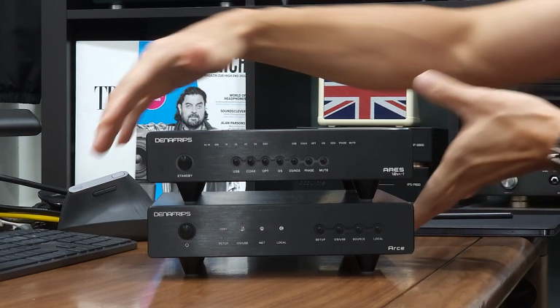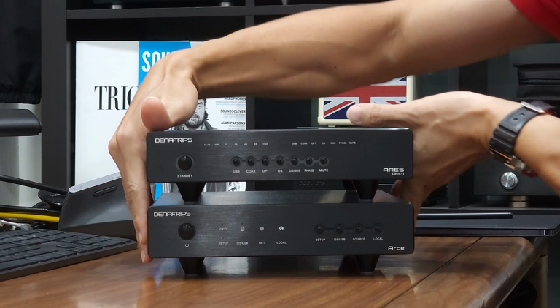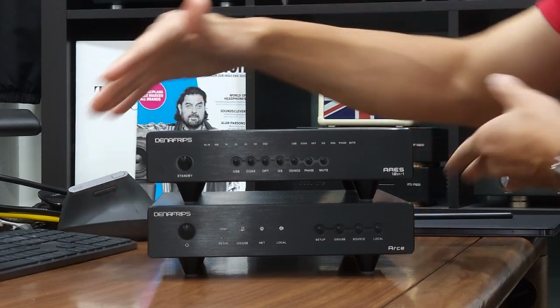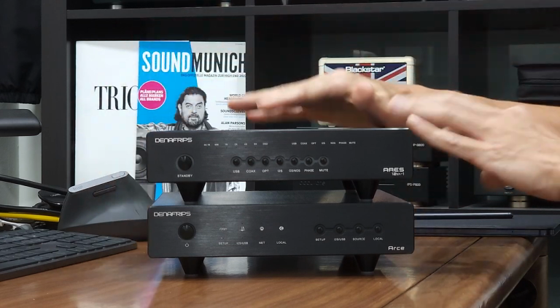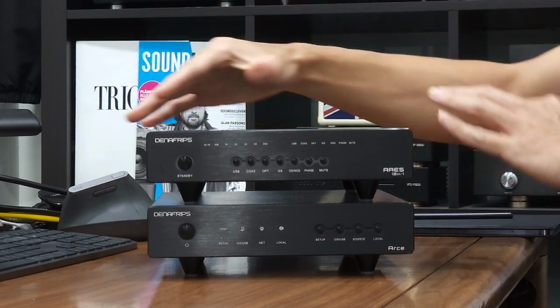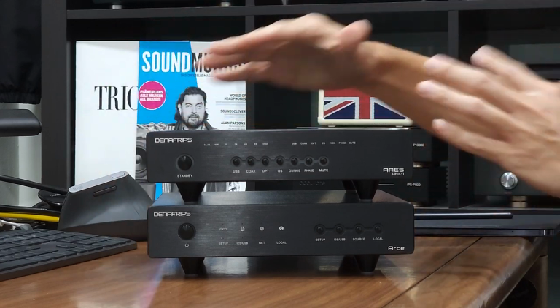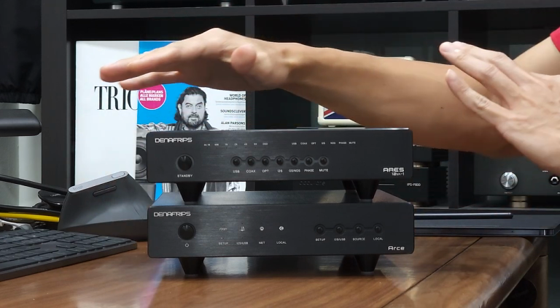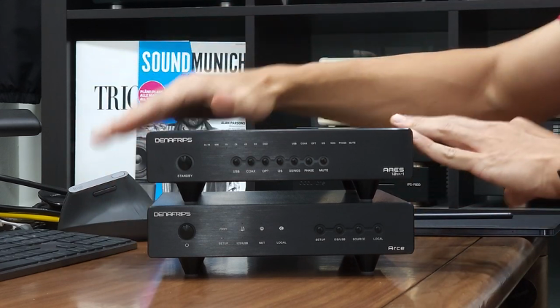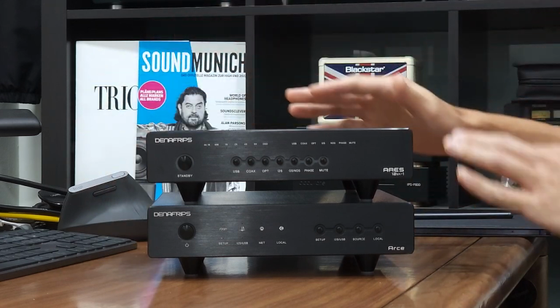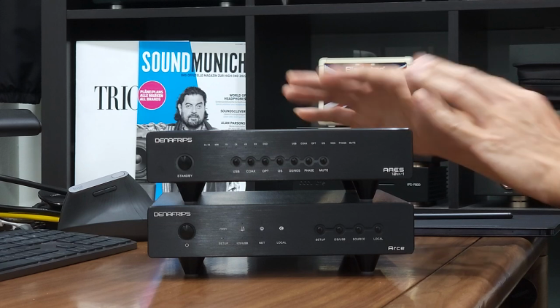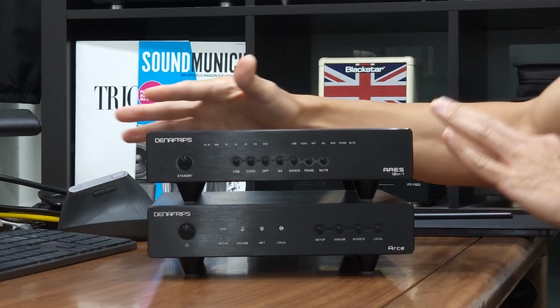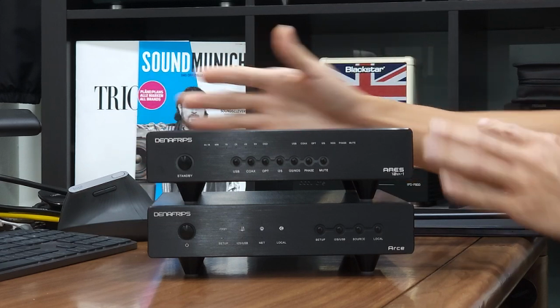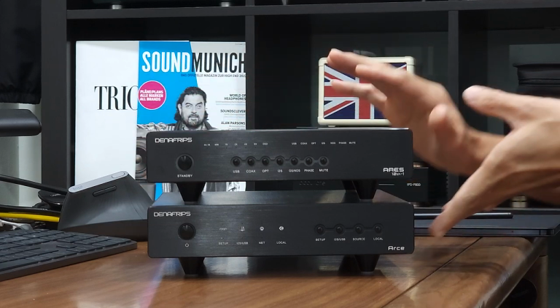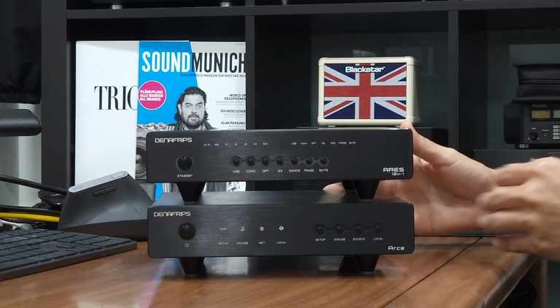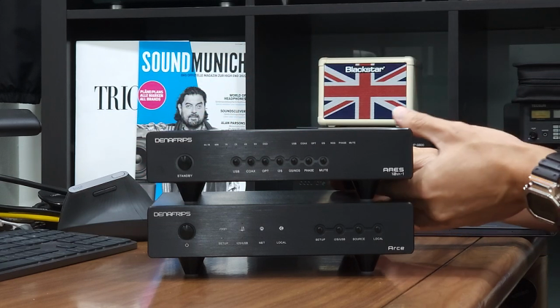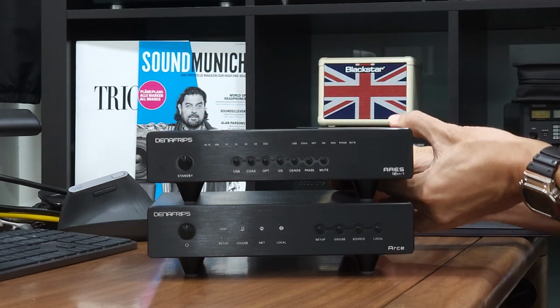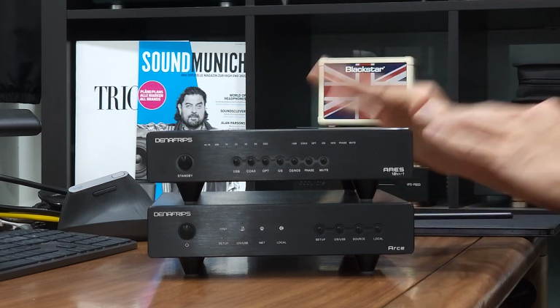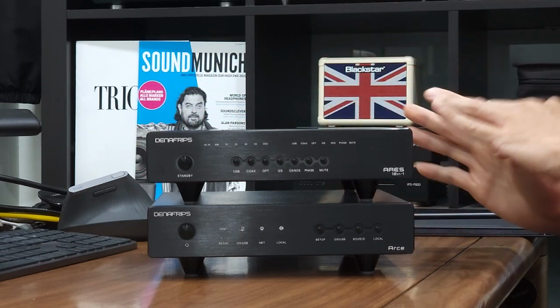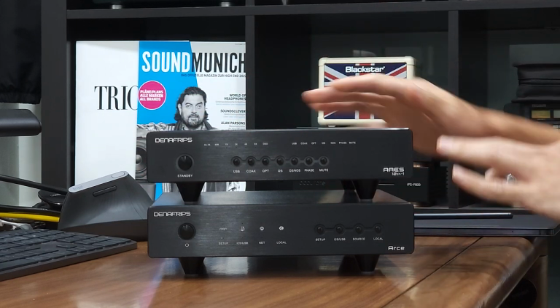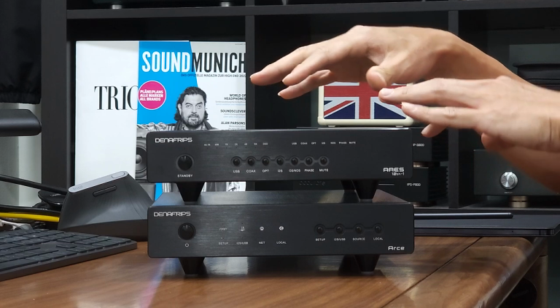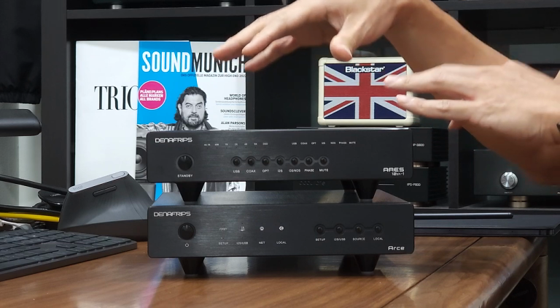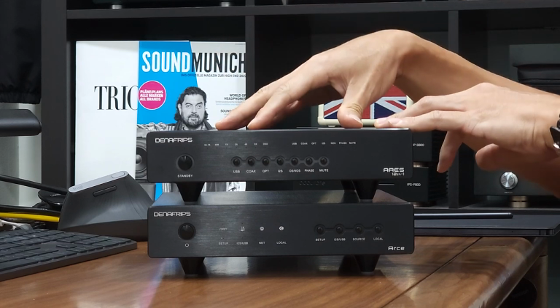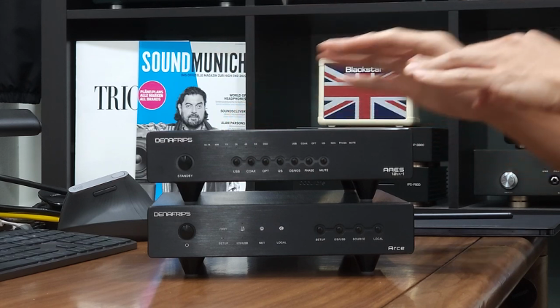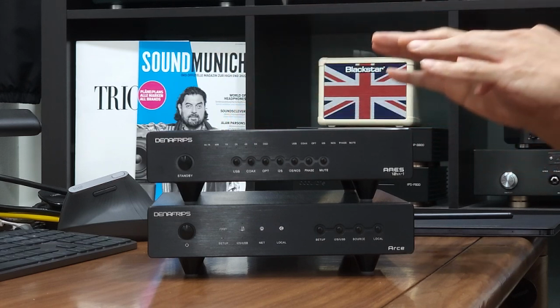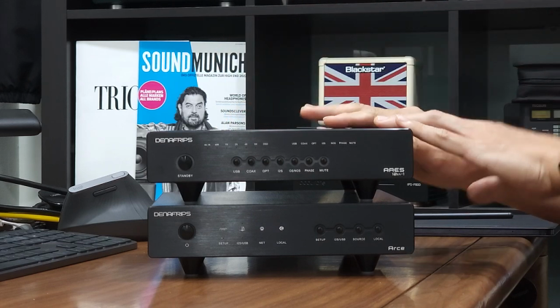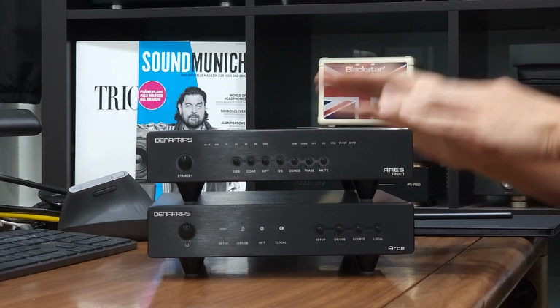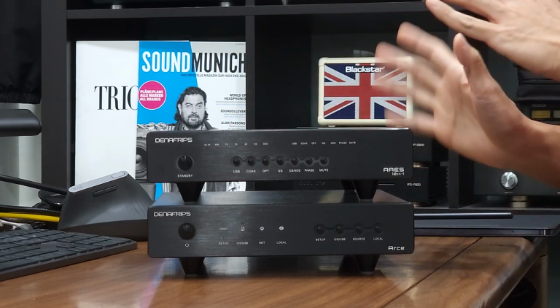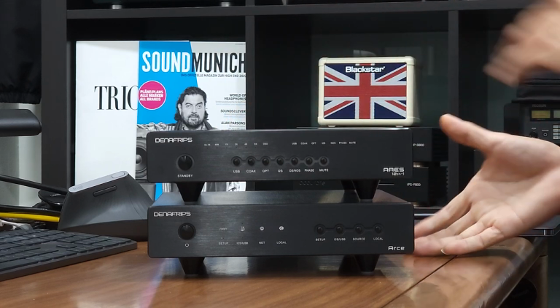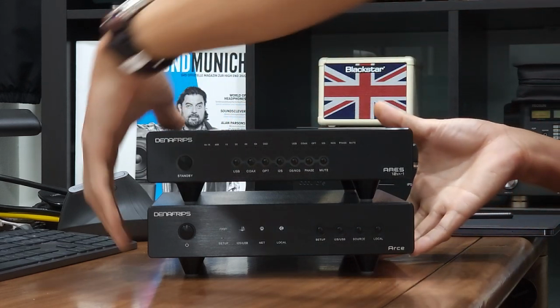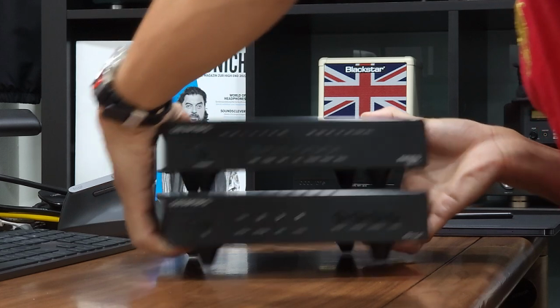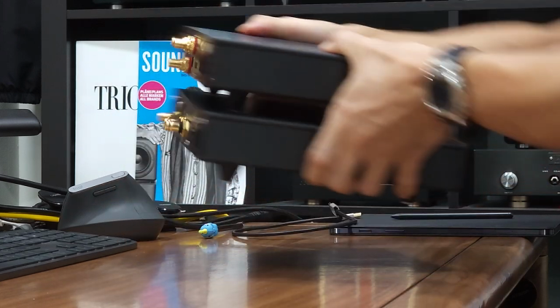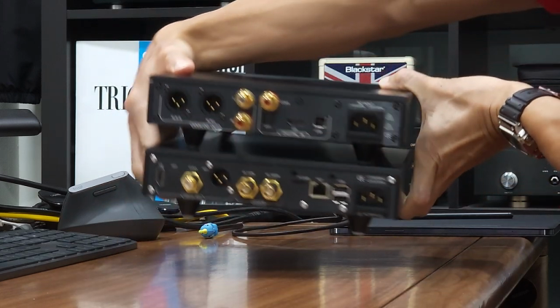The two units are built in the same form factor using full aluminum chassis. Both units are available in black or silver color. The units that I have here are obviously in black color. Let me just flip it to the back.